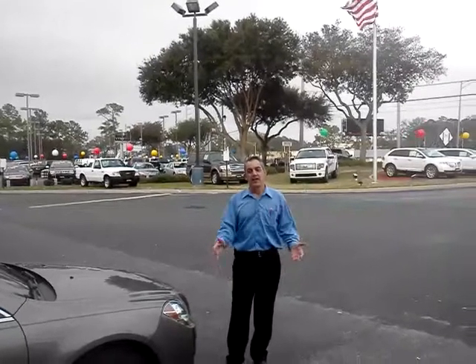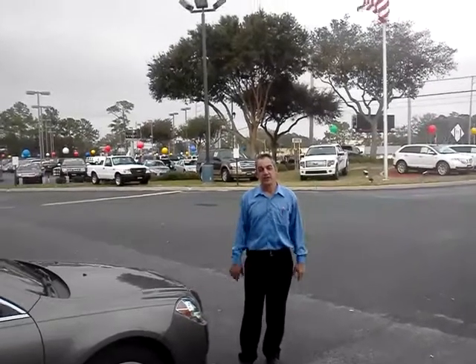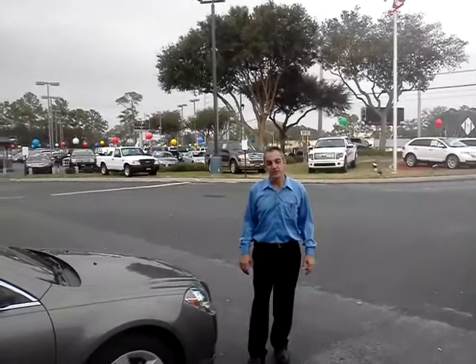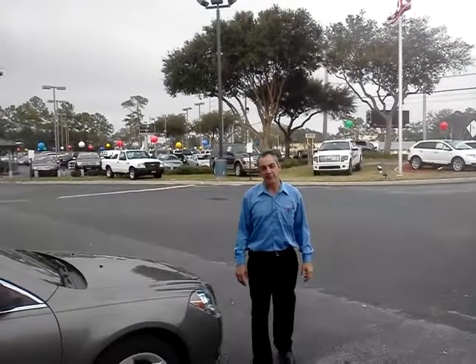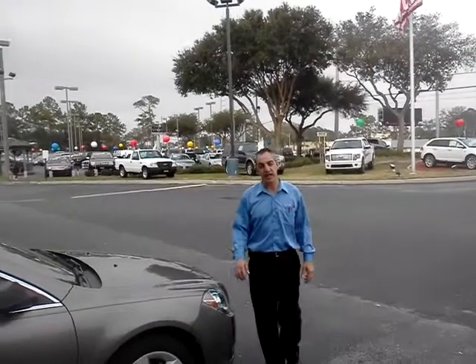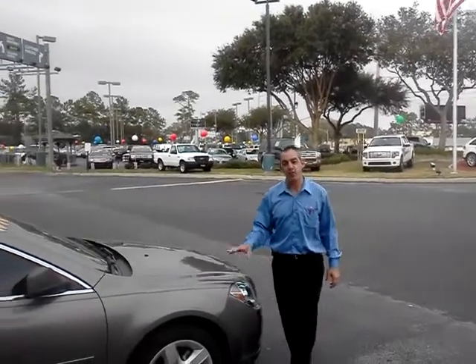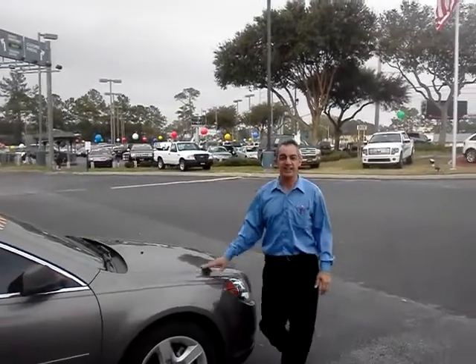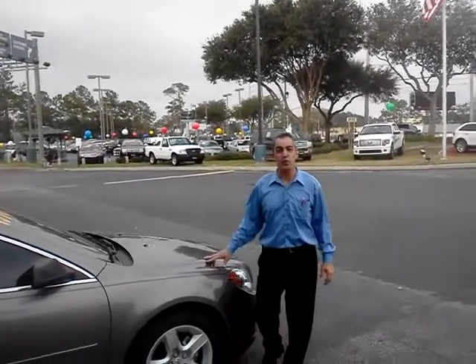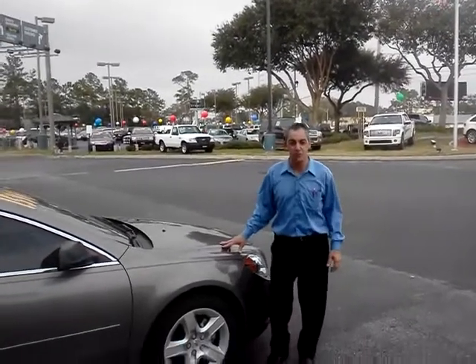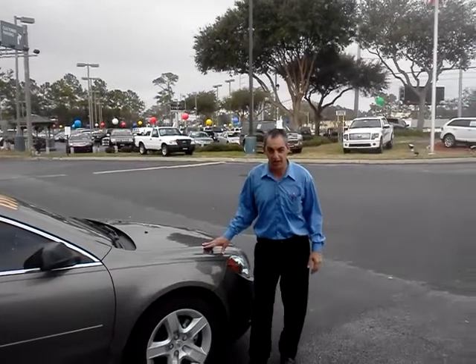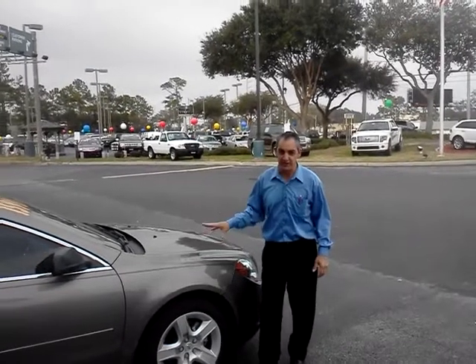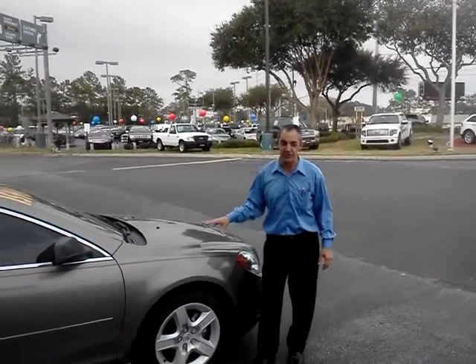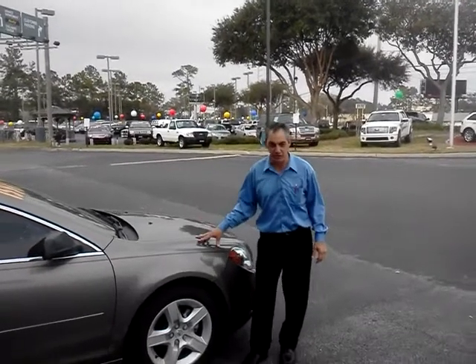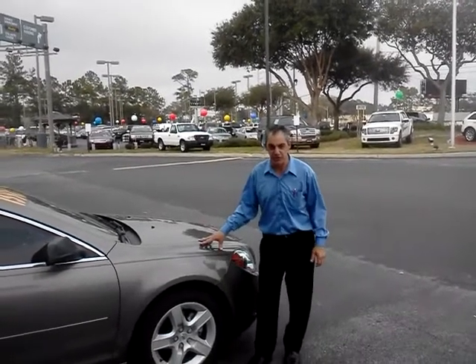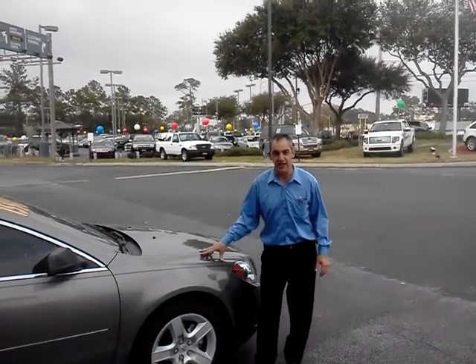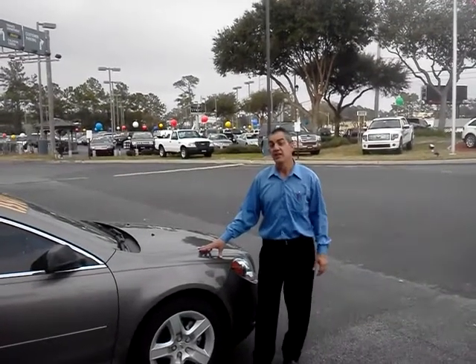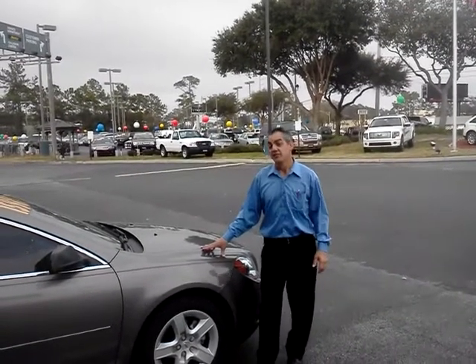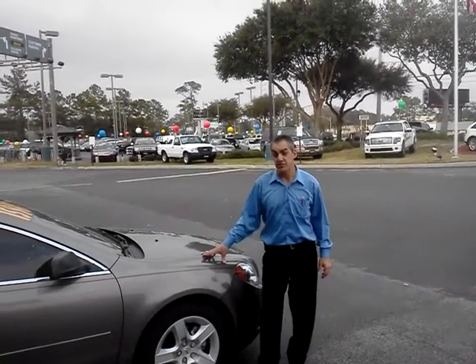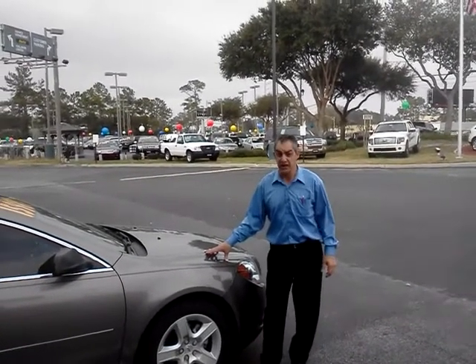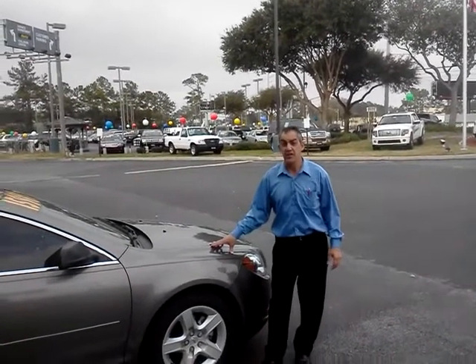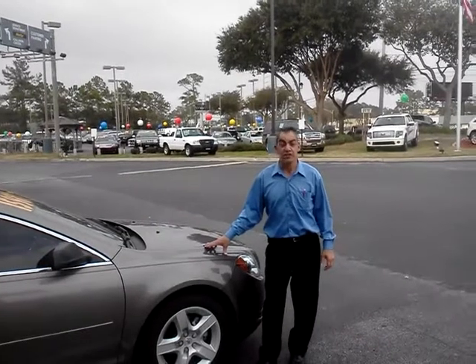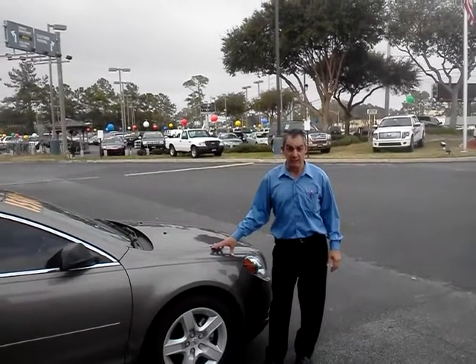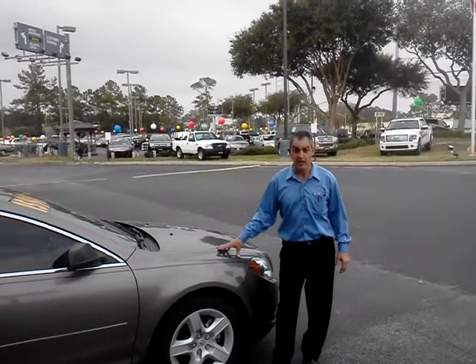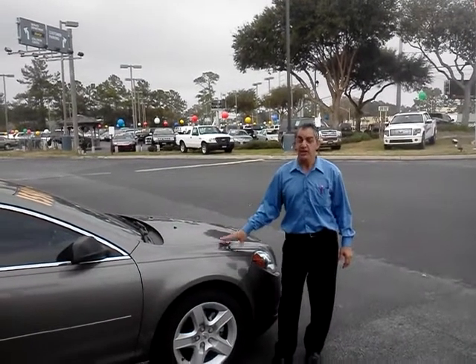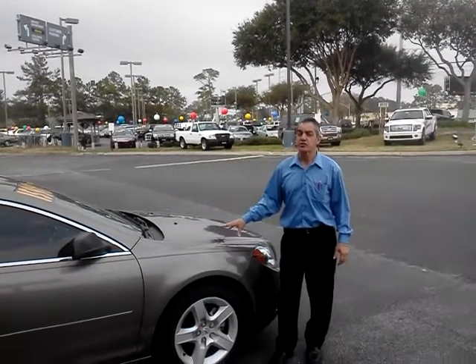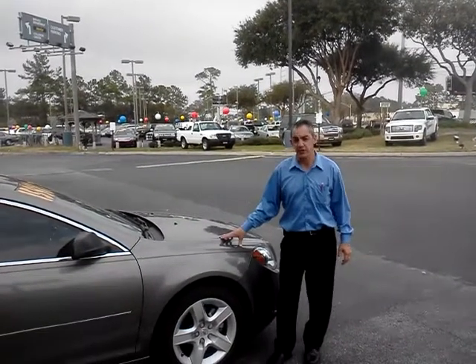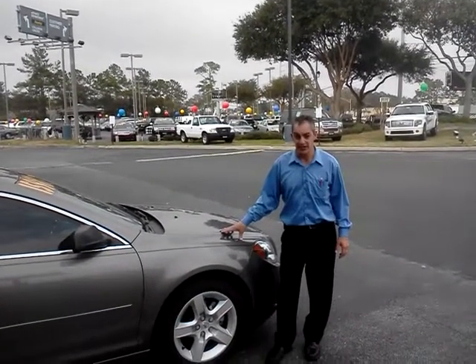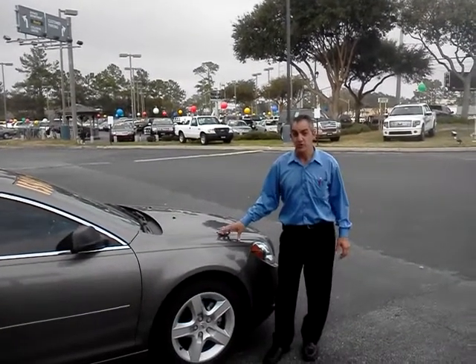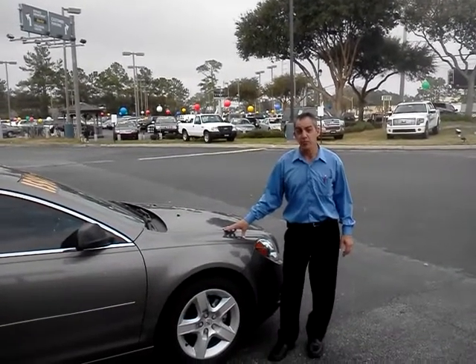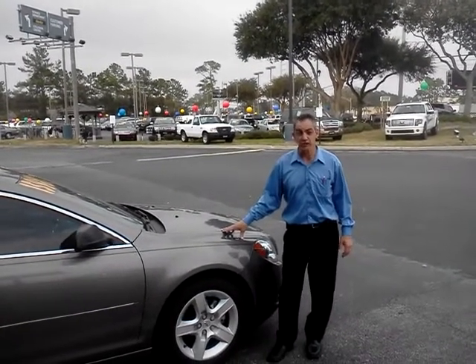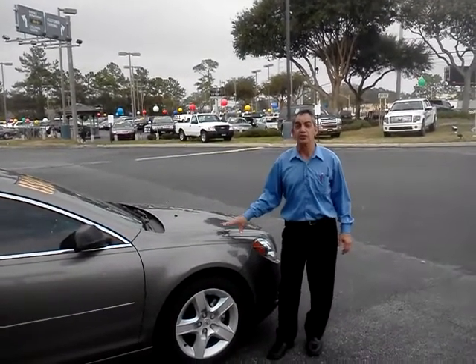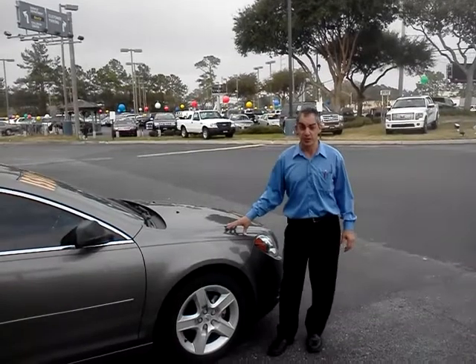Hey everybody, this is Jack at Mike Shad Fort Lincoln in Orange Park, and I've got to tell you about this new vehicle we just got in. It's a 2010 Chevy Malibu. It is super clean, super low miles, and super cheap.